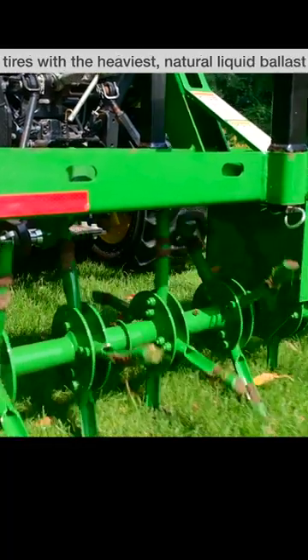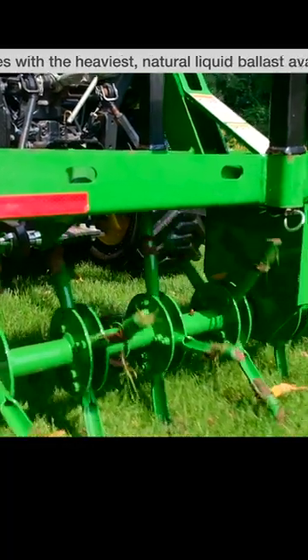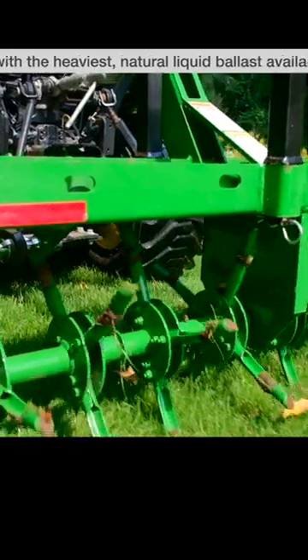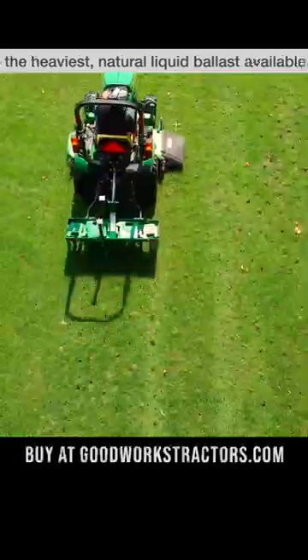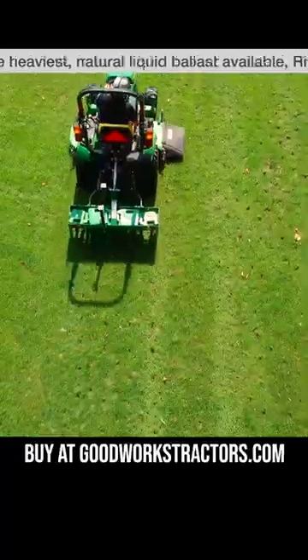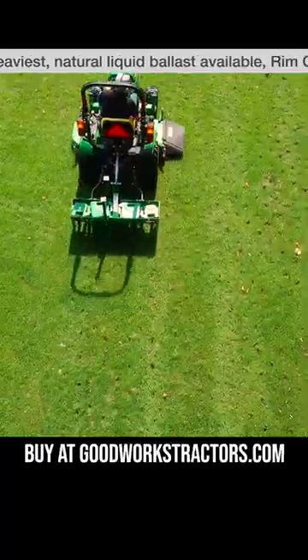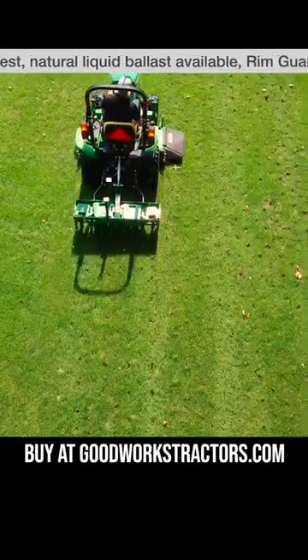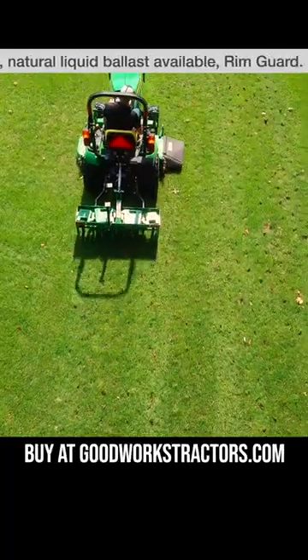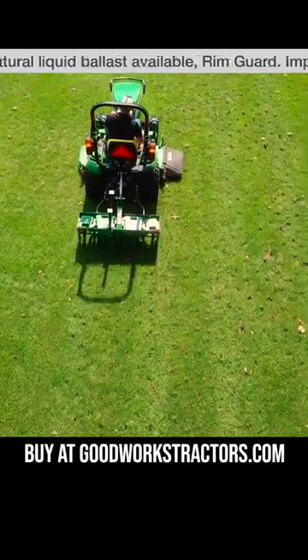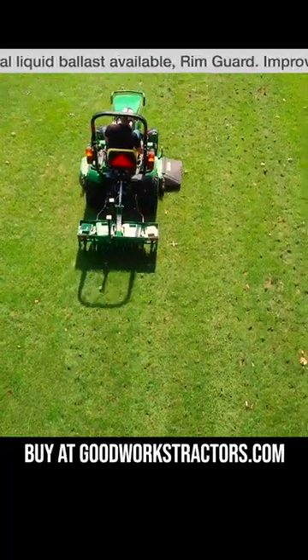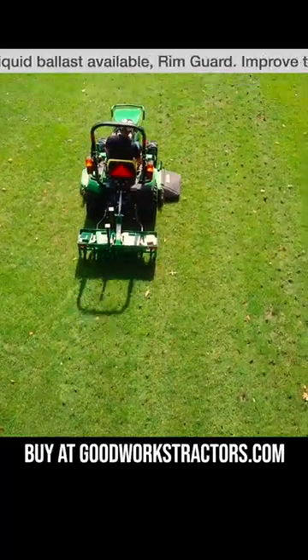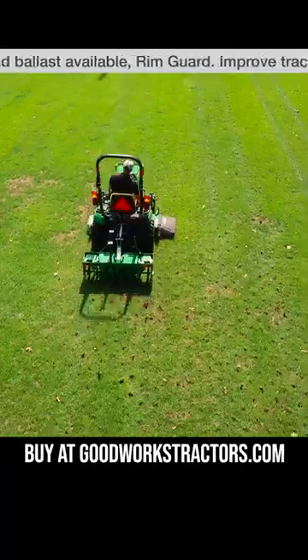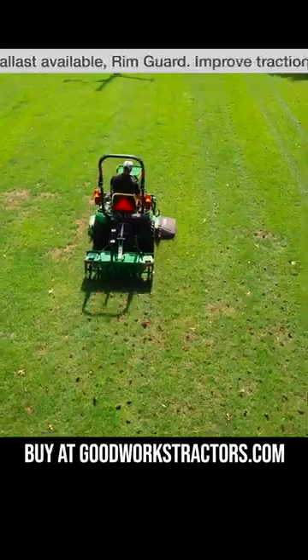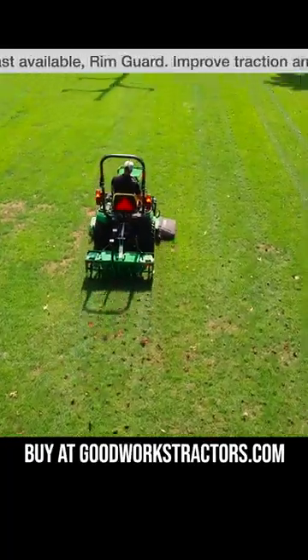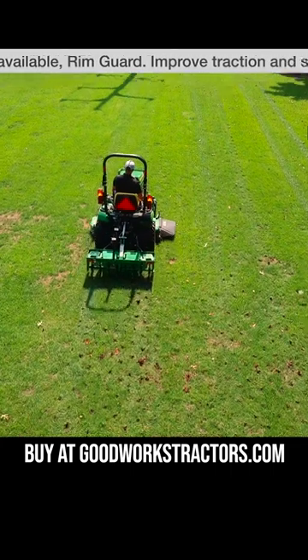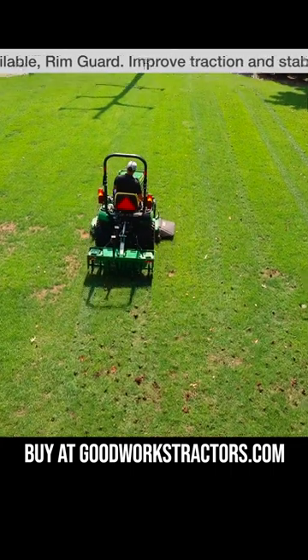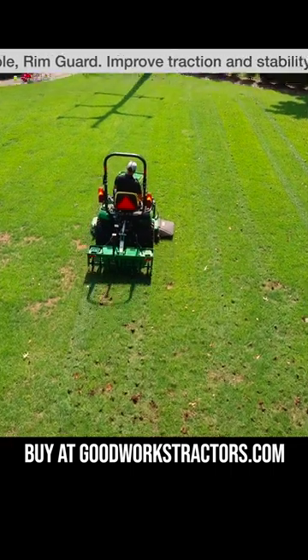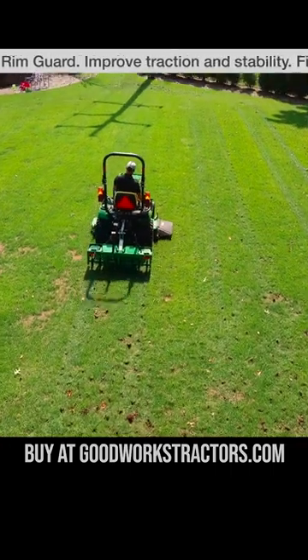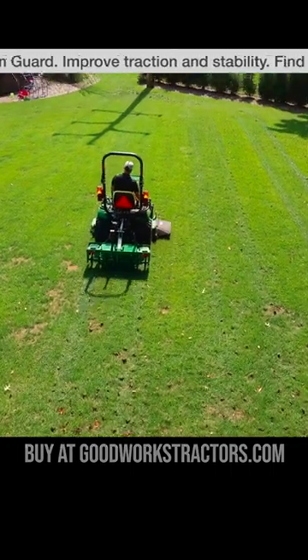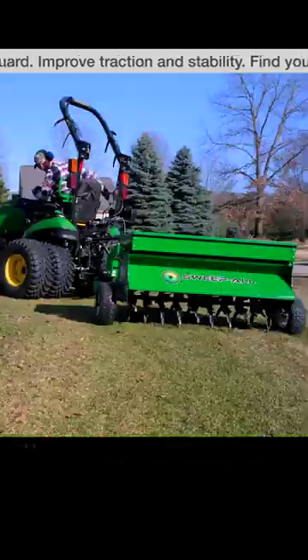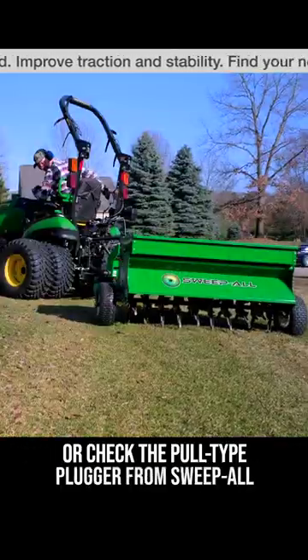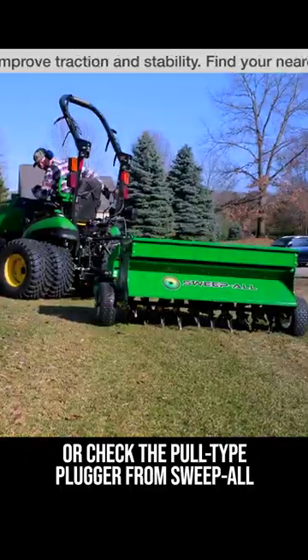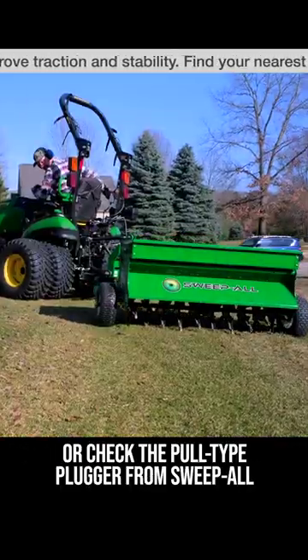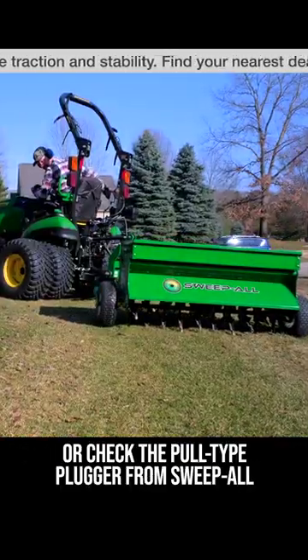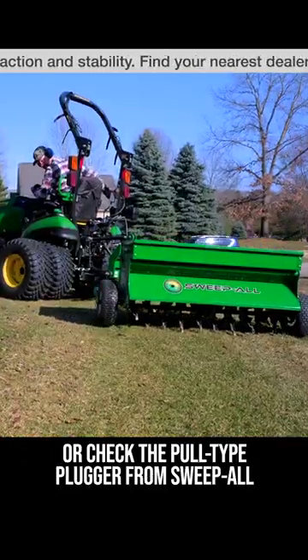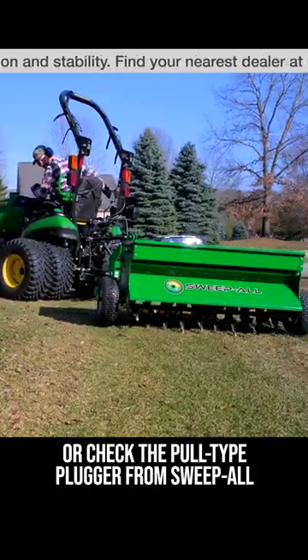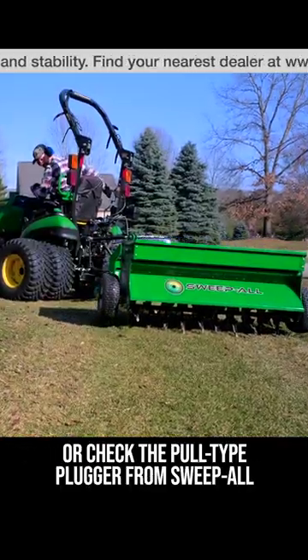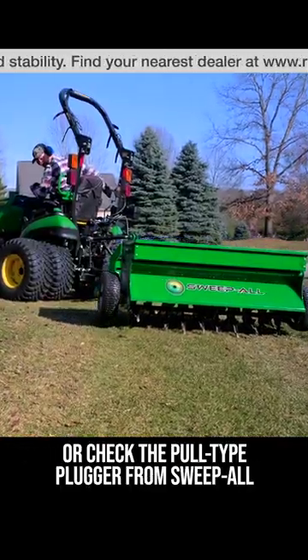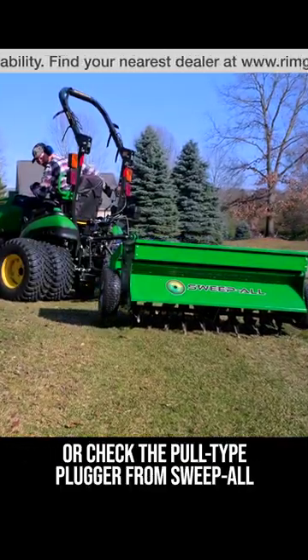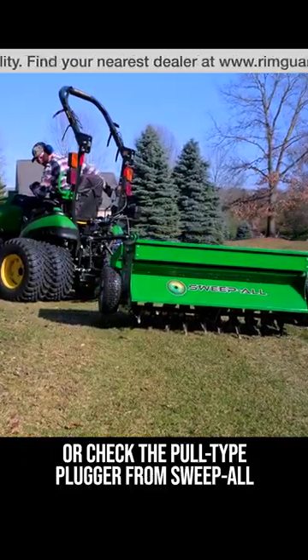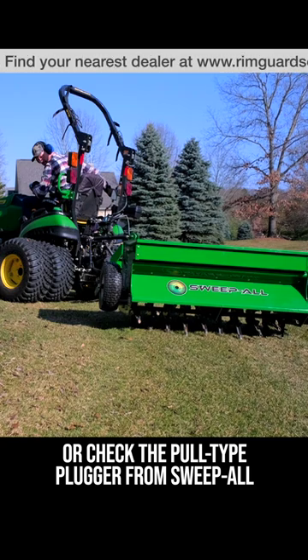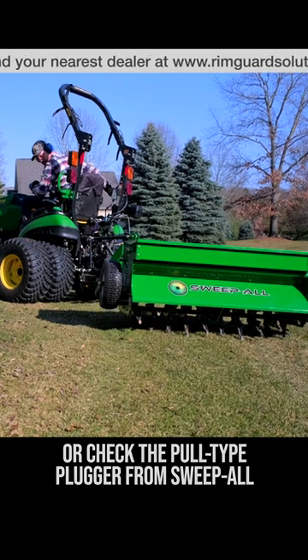If you're looking for a three-point plugger, you can get one from goodworkstractors.com — we ship all over the country every day of the week. But if you're looking for a pull-type aerator to use behind your tractor, your ATV, your zero turn, or your lawn mower, get one from Sweep All.